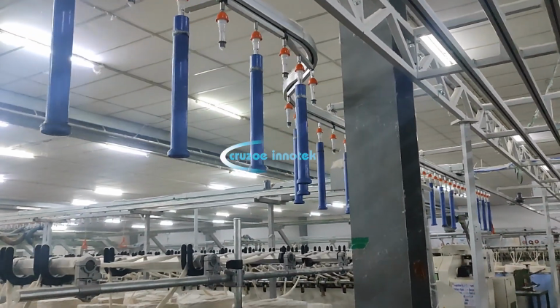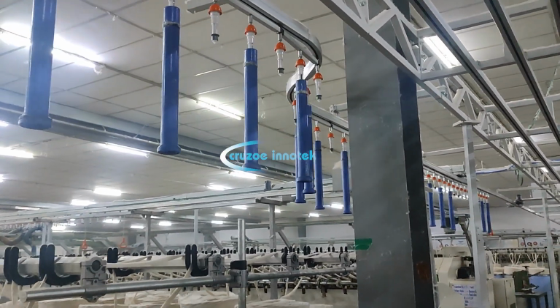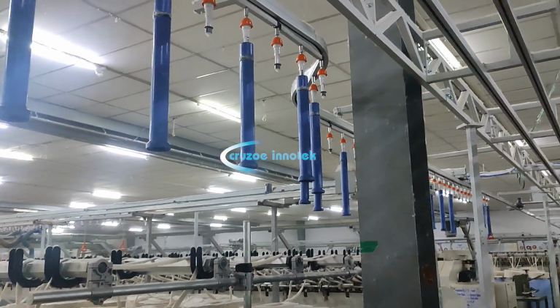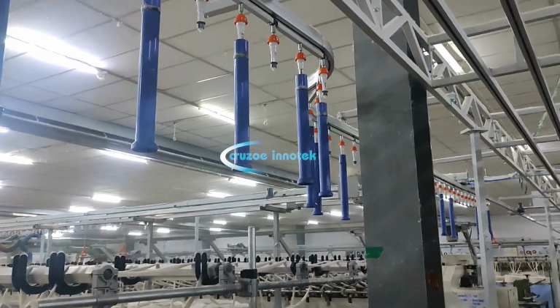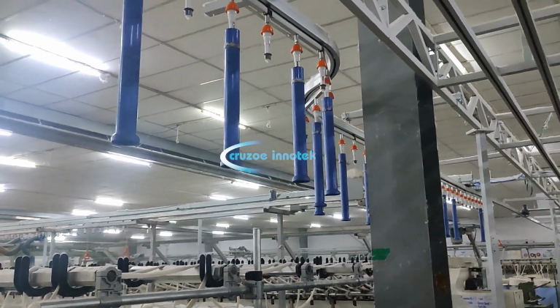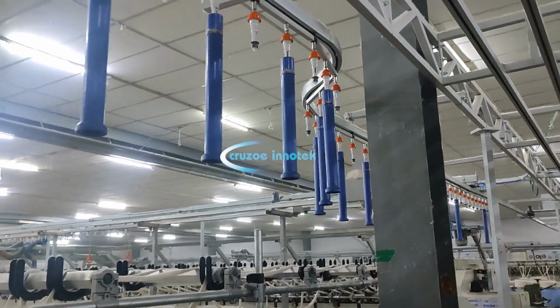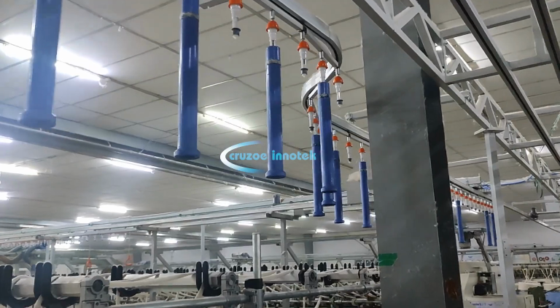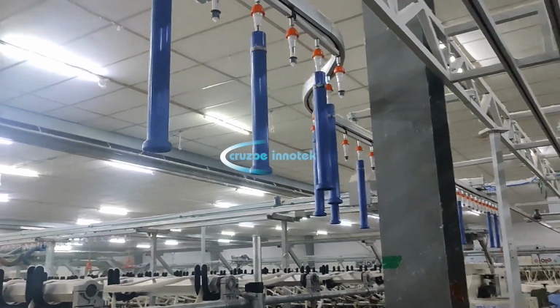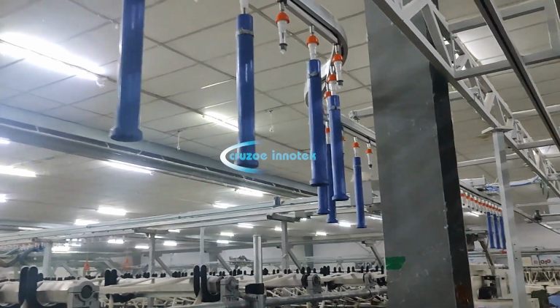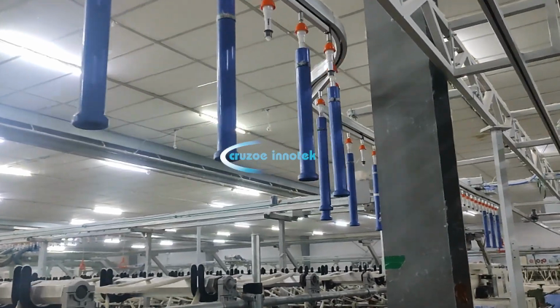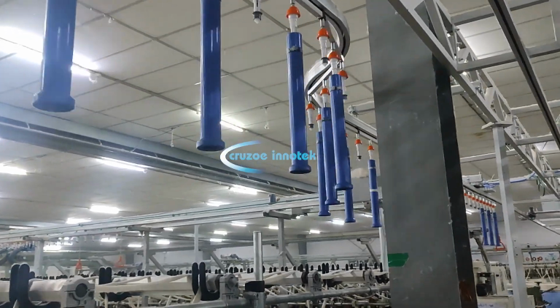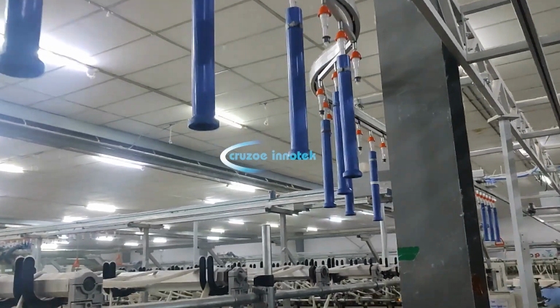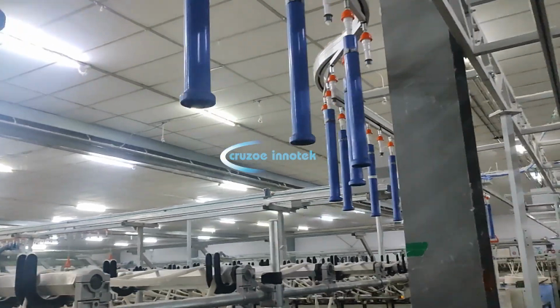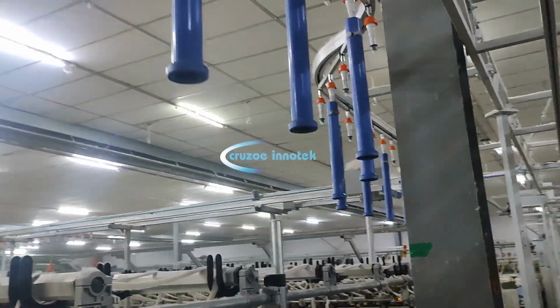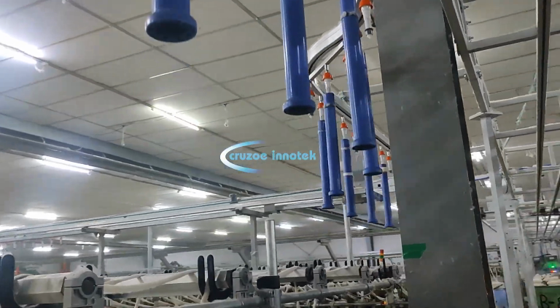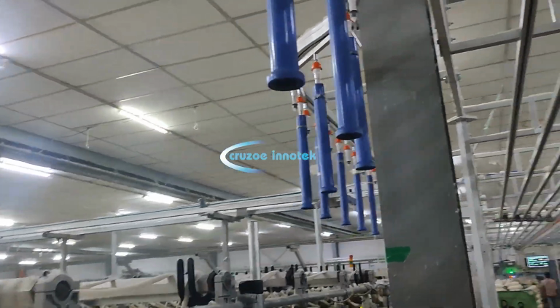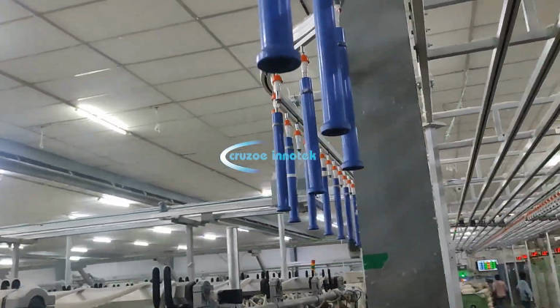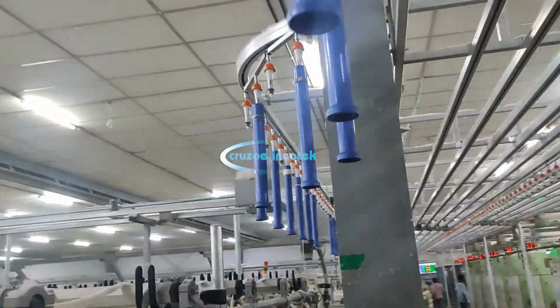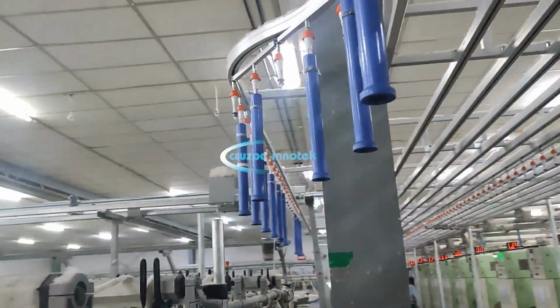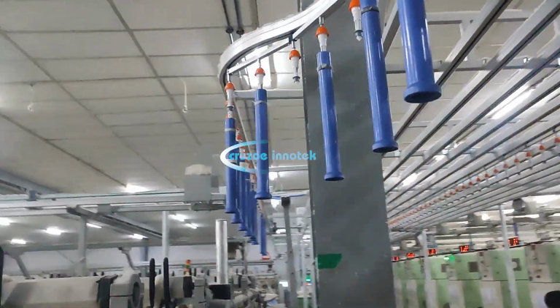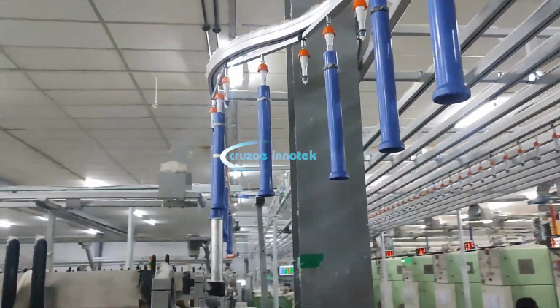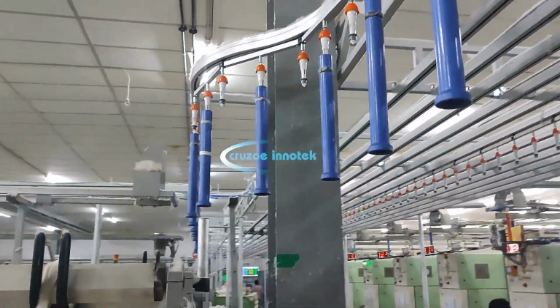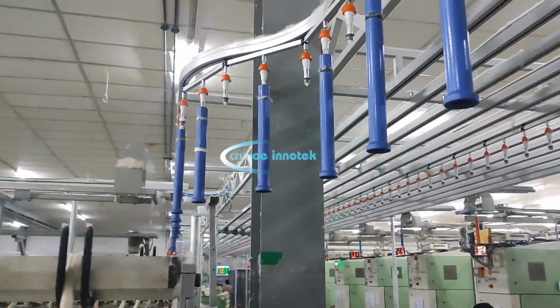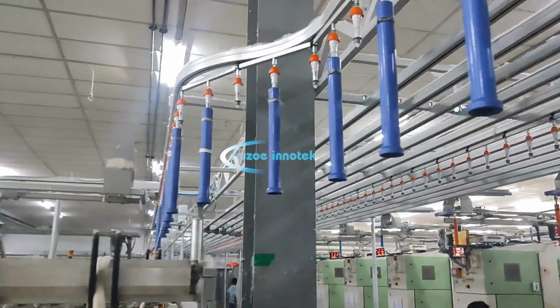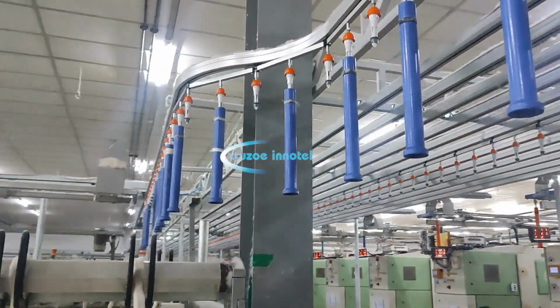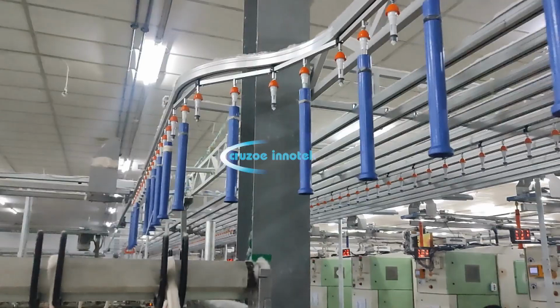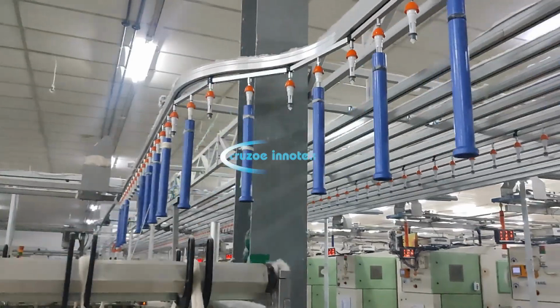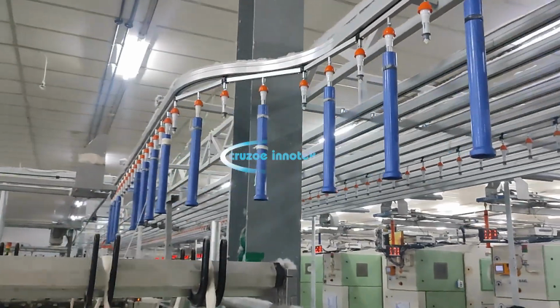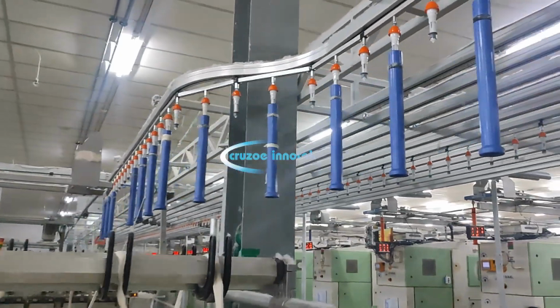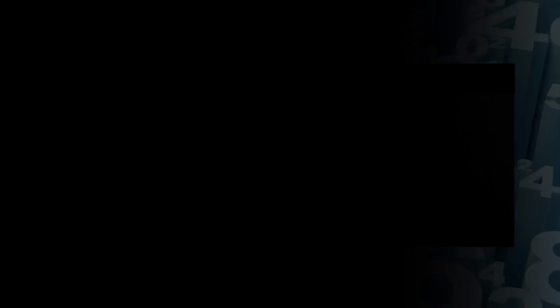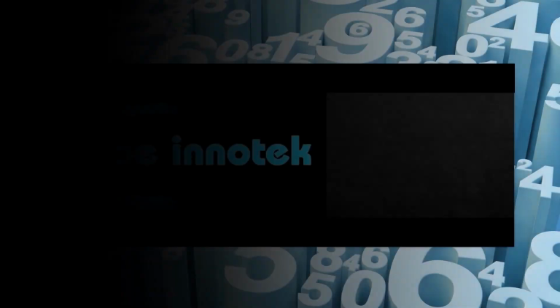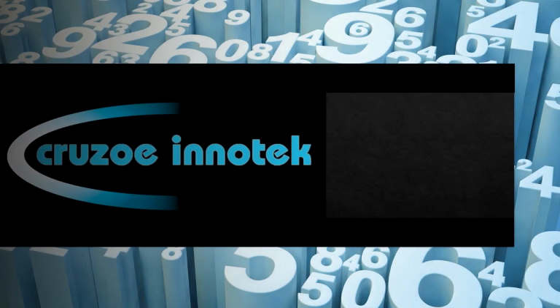A Fully Automatic Roving Bobbin Stripper and Bobbin Exchanger can be added to the system to completely automate the process.